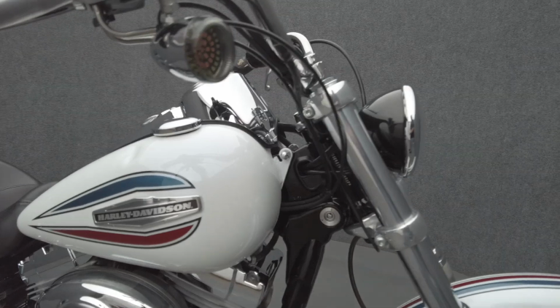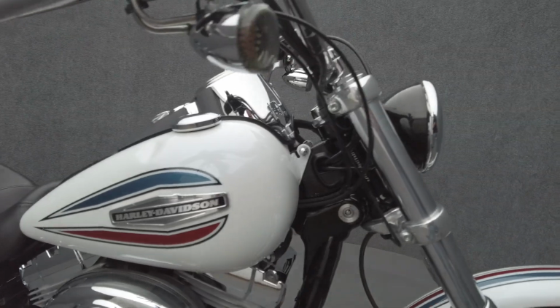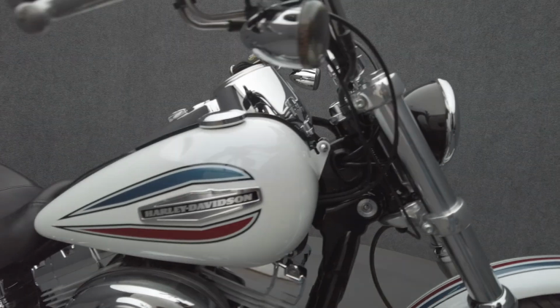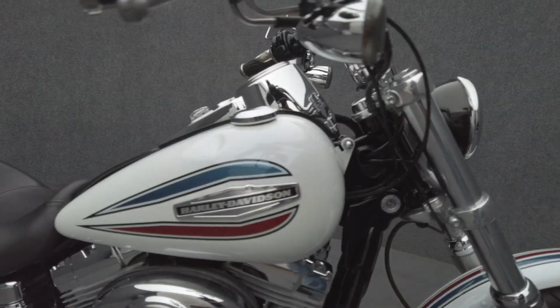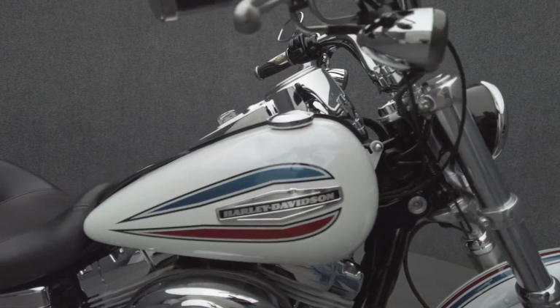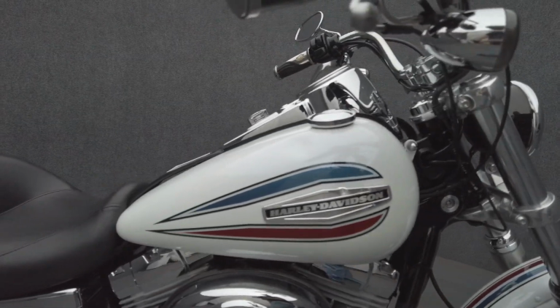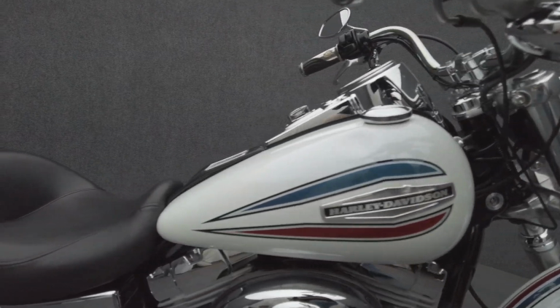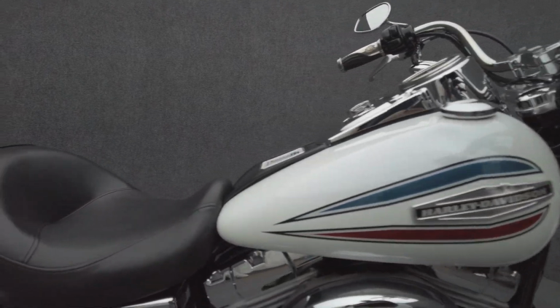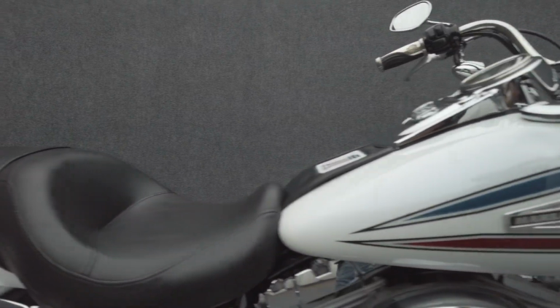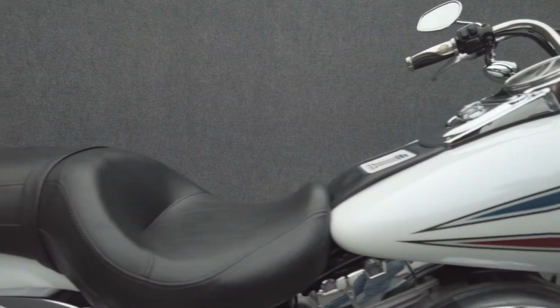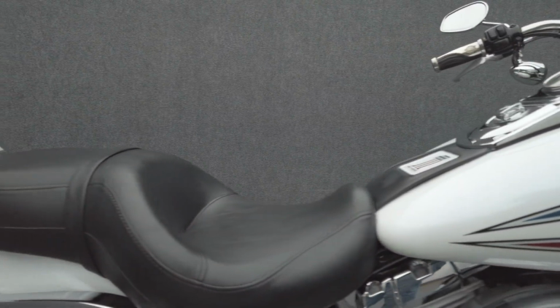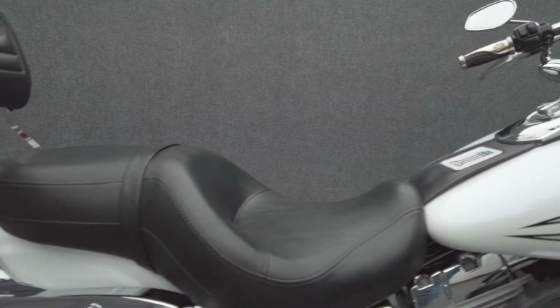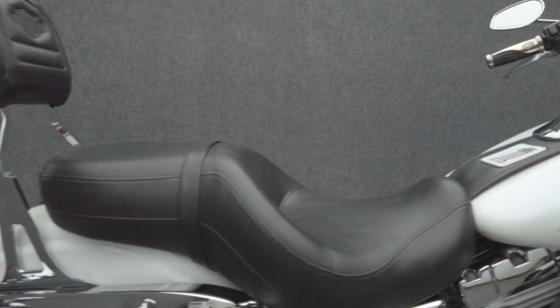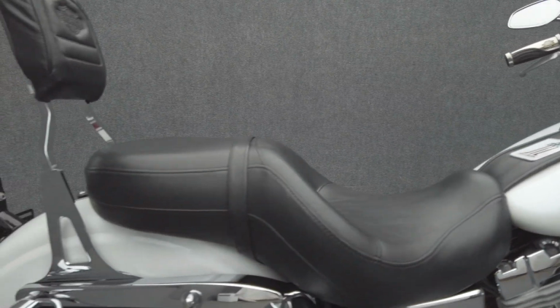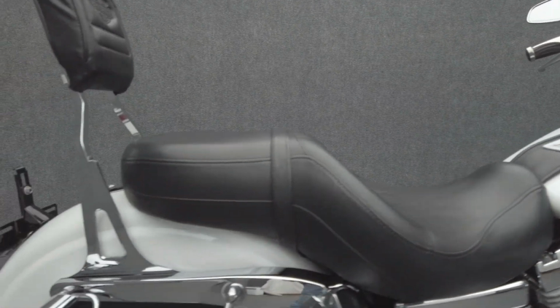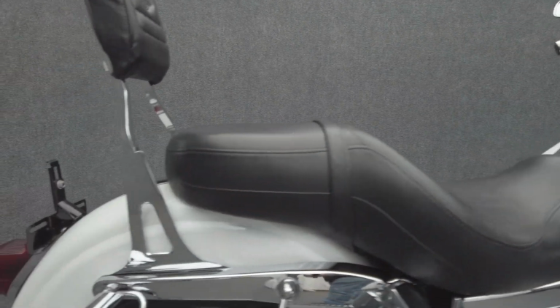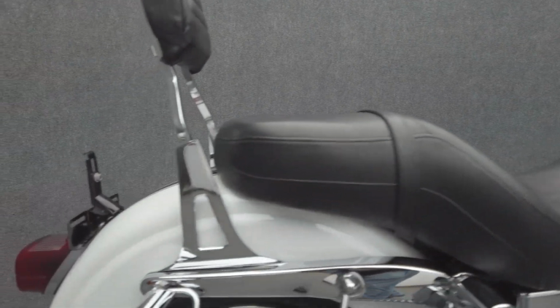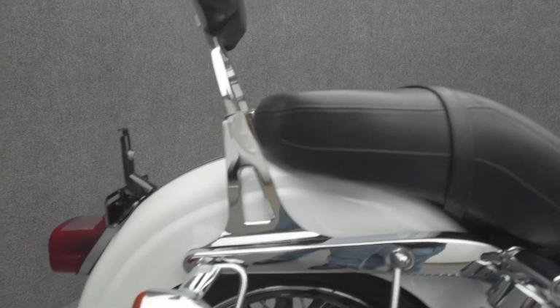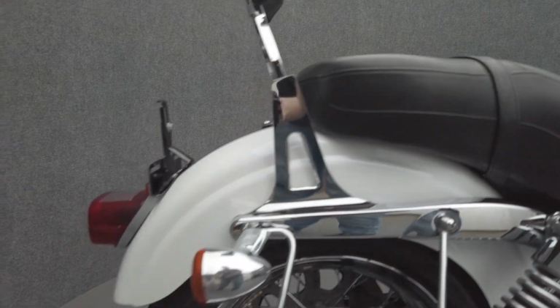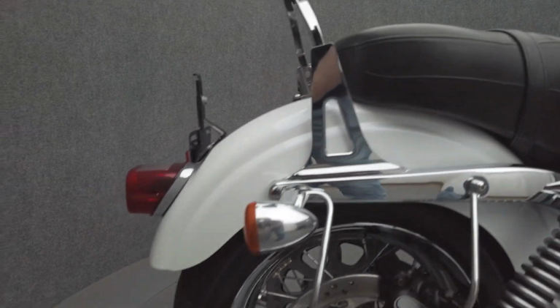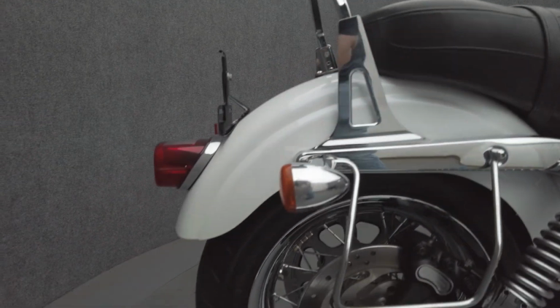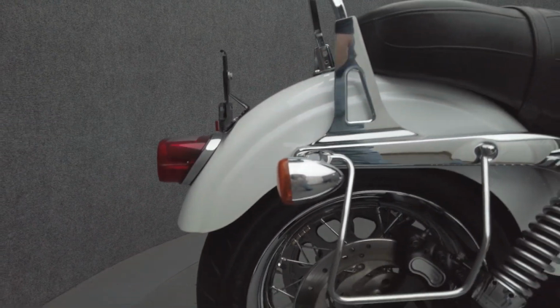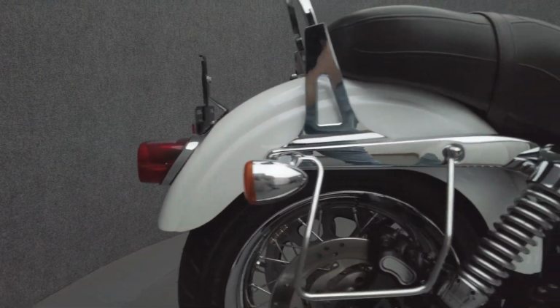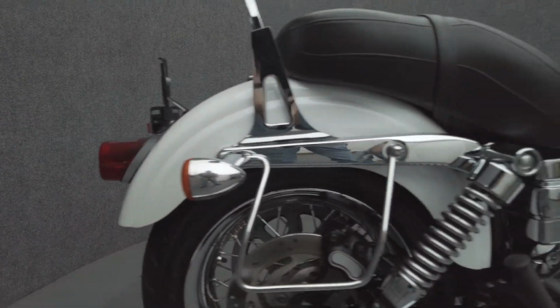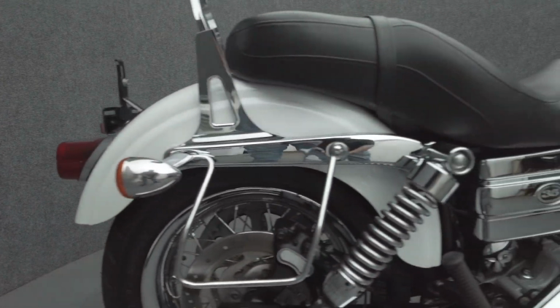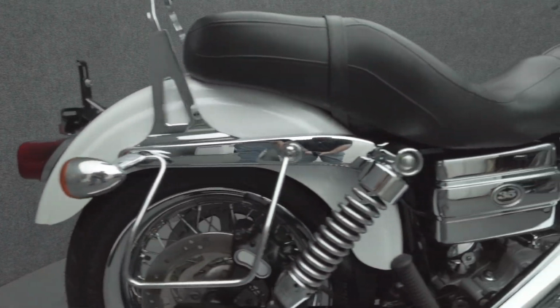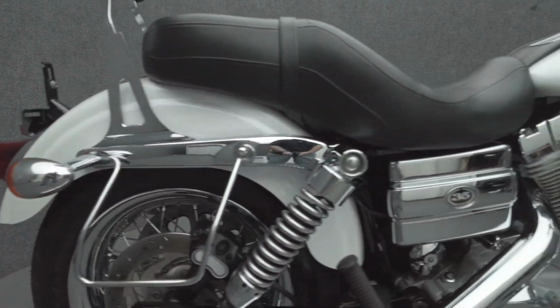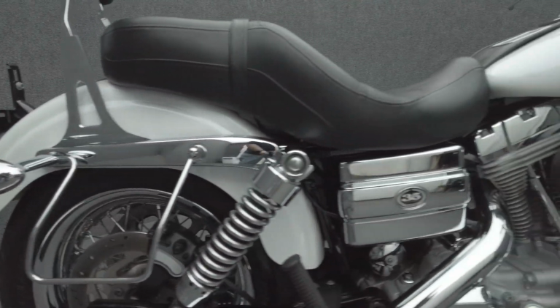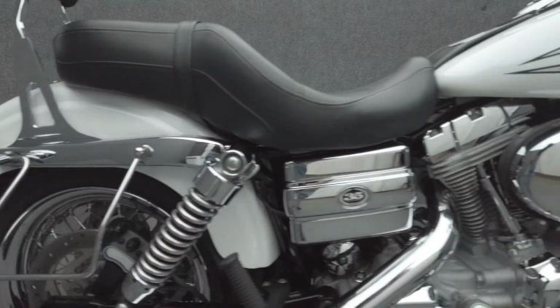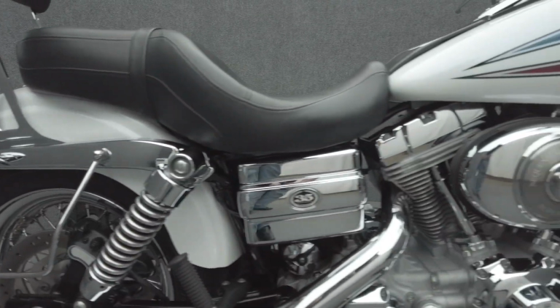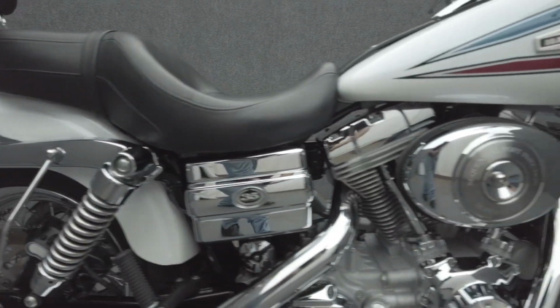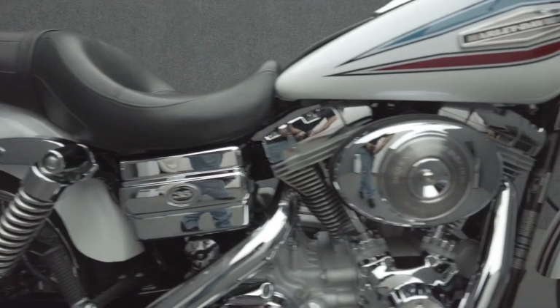It's been upgraded with Scream Eagle Slip-On Mufflers and LED Headlight, LED Front Turn Signals, profile lace wheels, grips, passenger backrests, and saddlebag mounting racks. We have also replaced the front and rear tires.